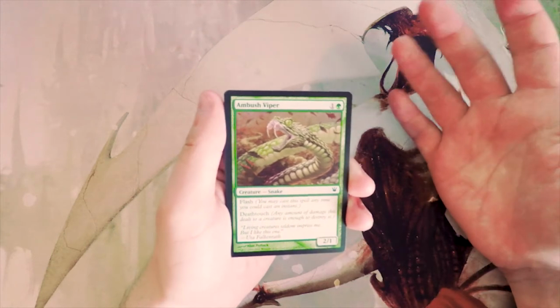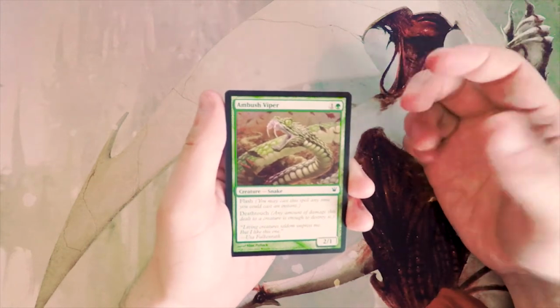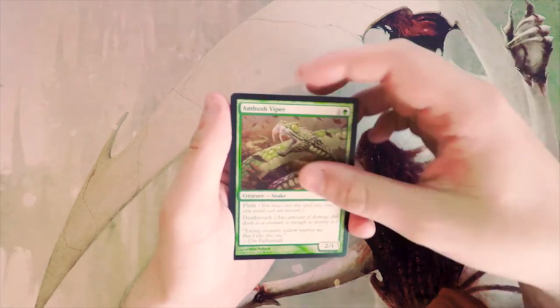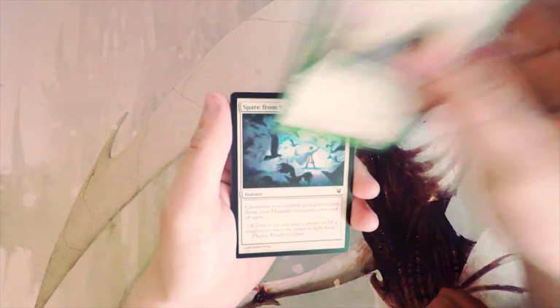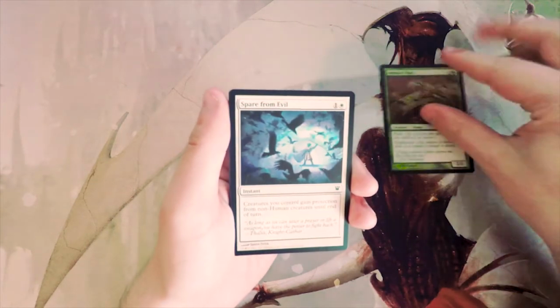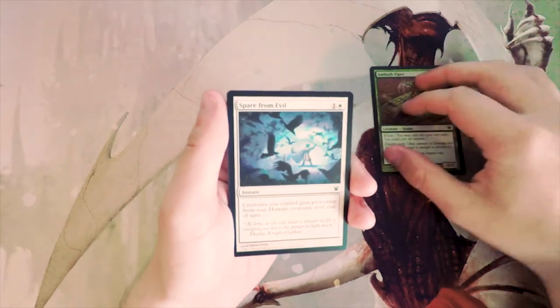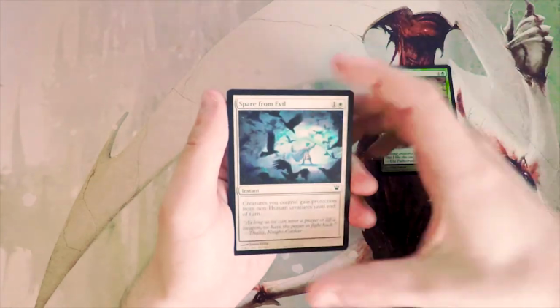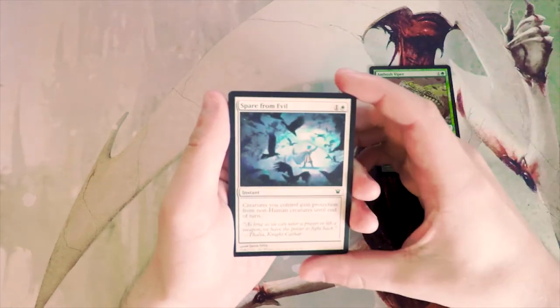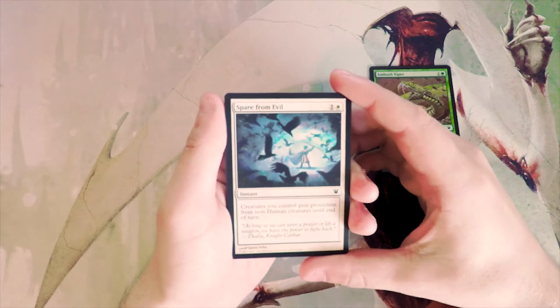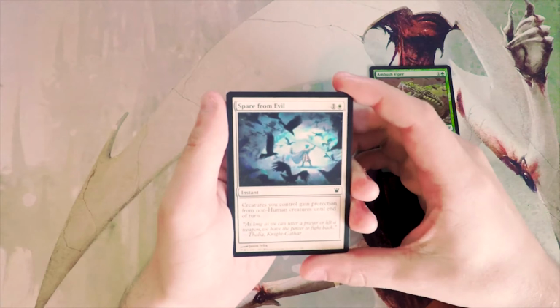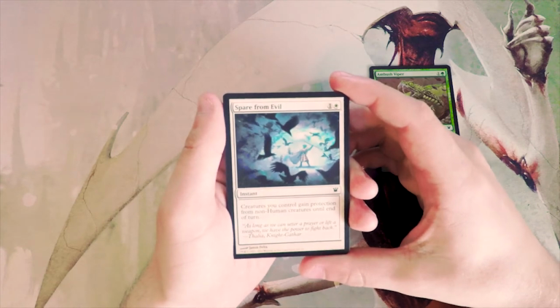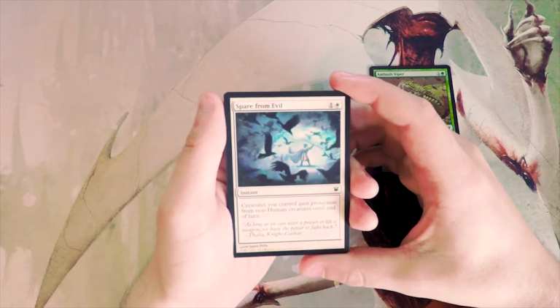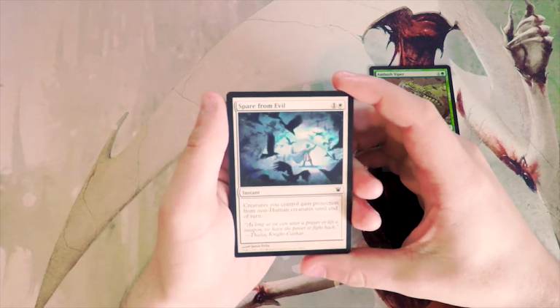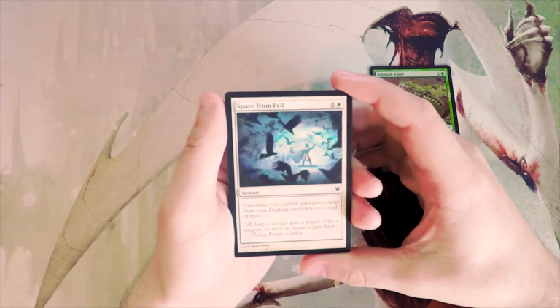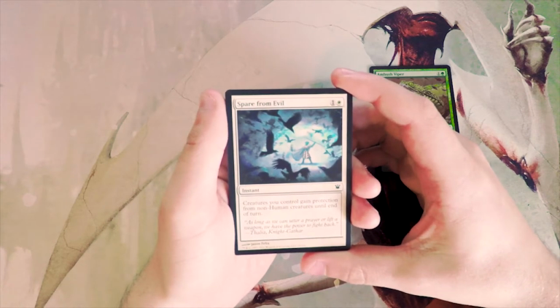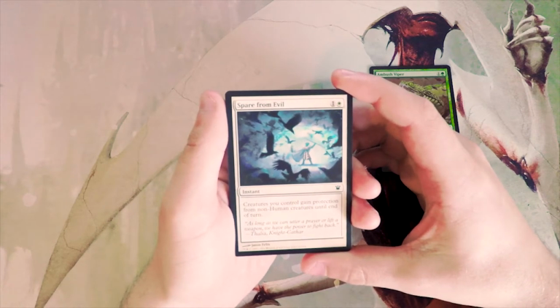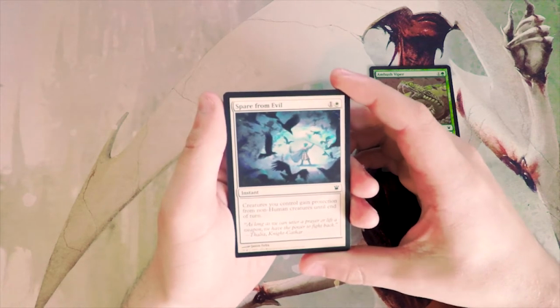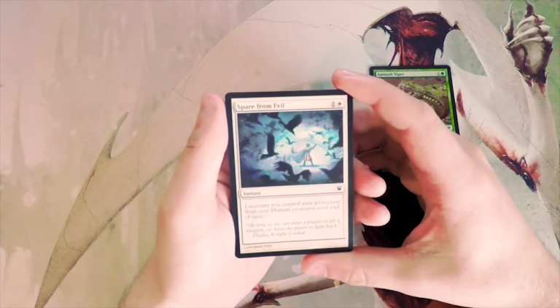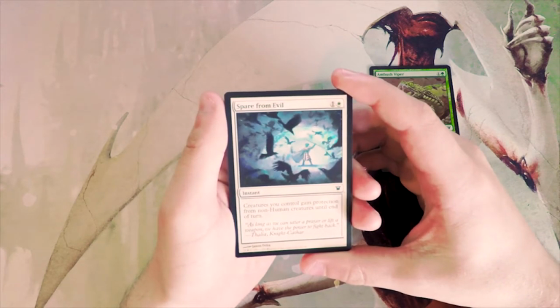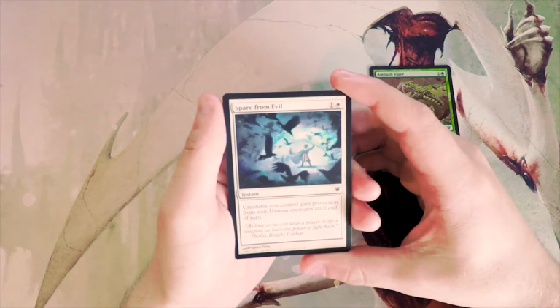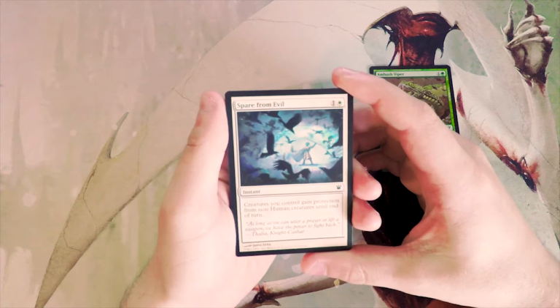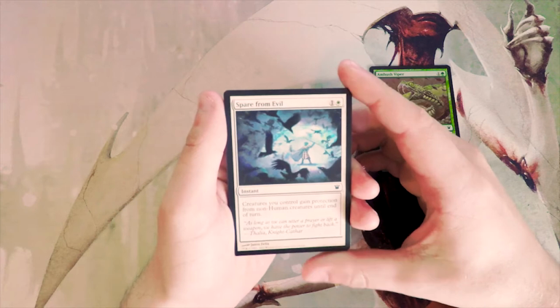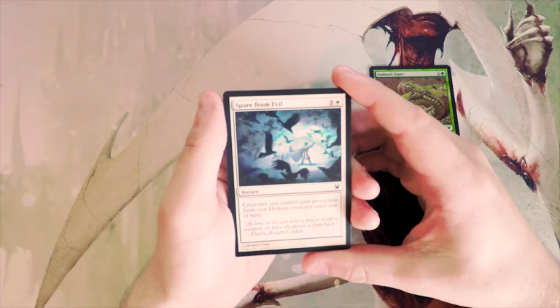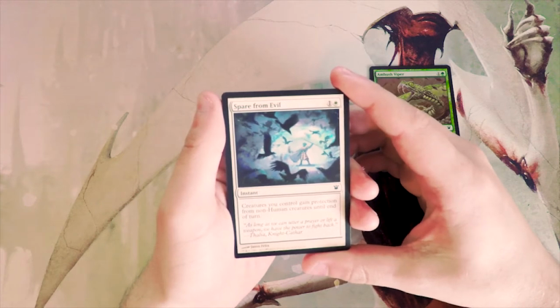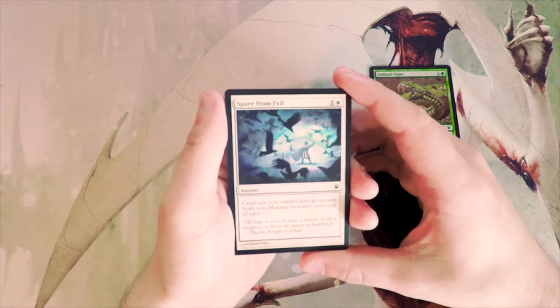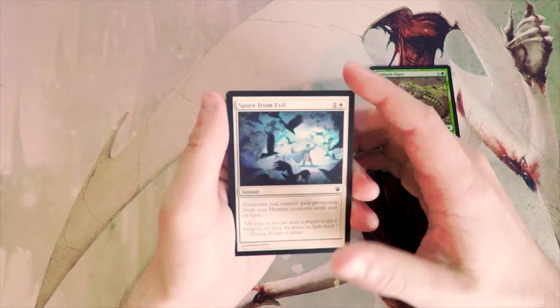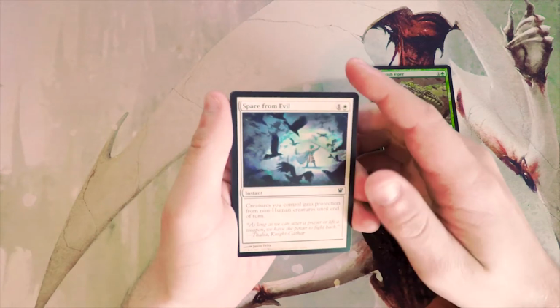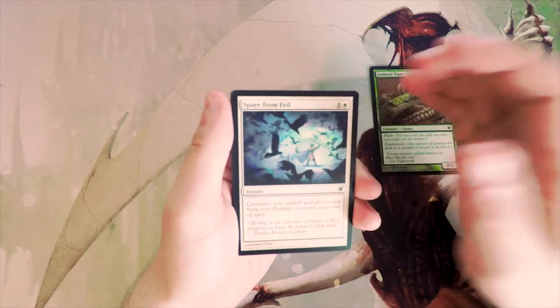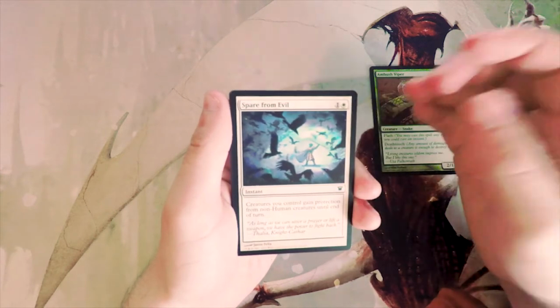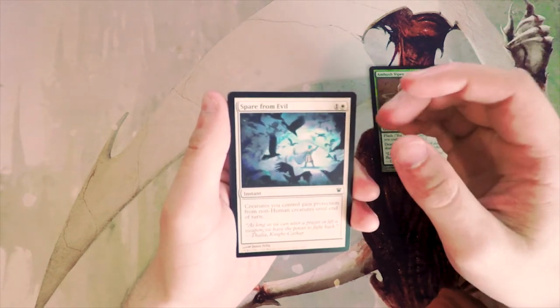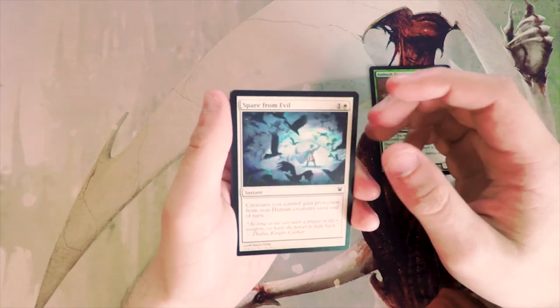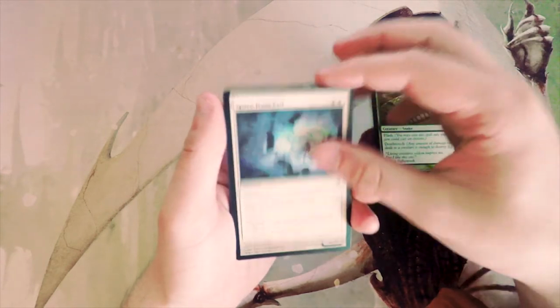Spare from Evil — one and a white for an instant: creatures you control gain protection from non-human creatures until end of turn. I don't like this card personally, so that would not be in my pick.